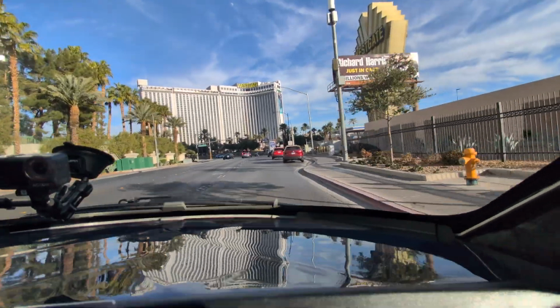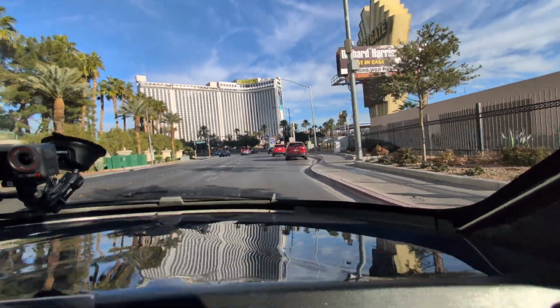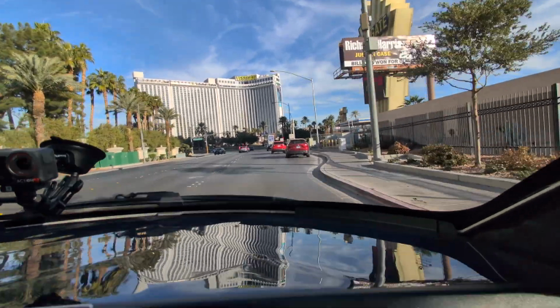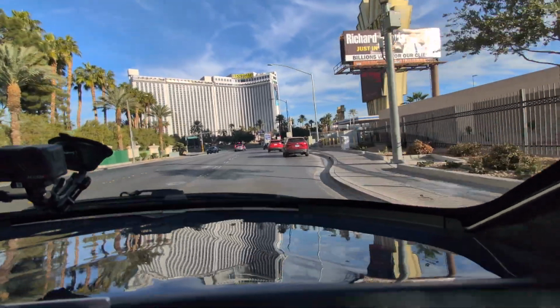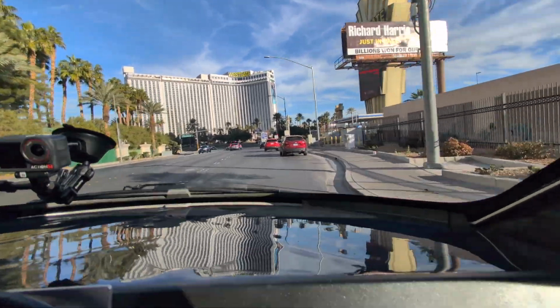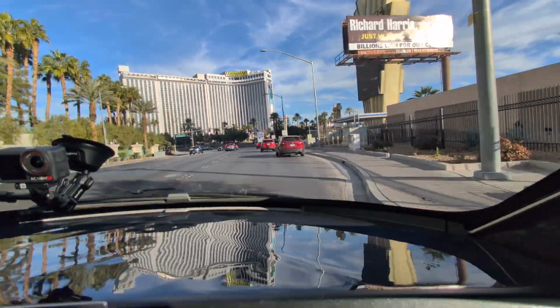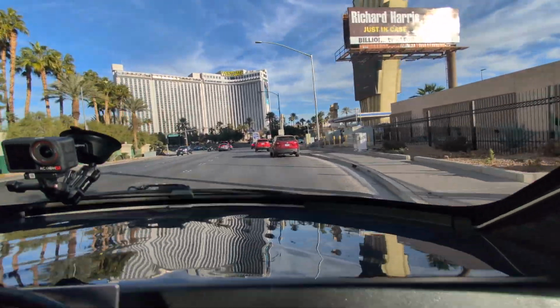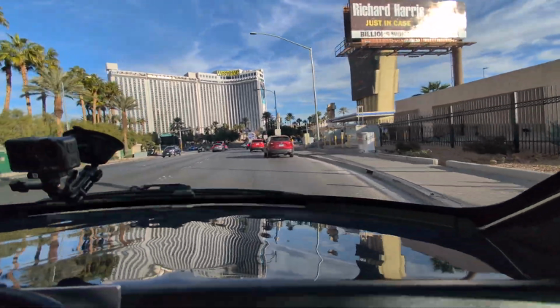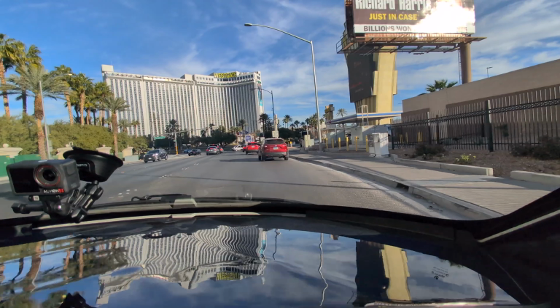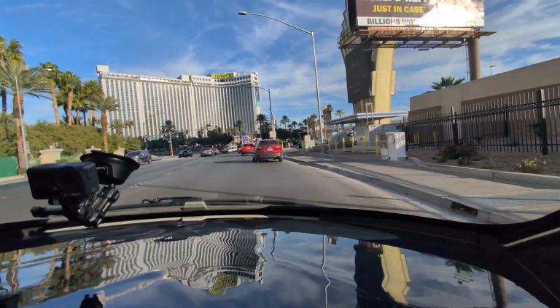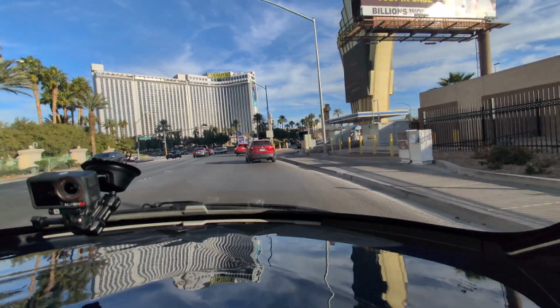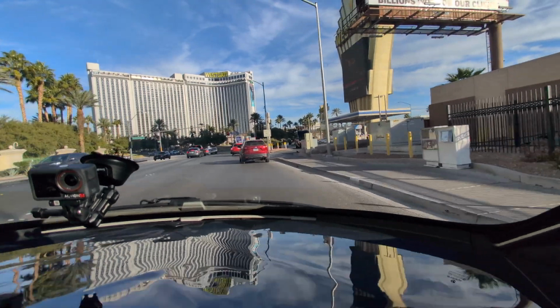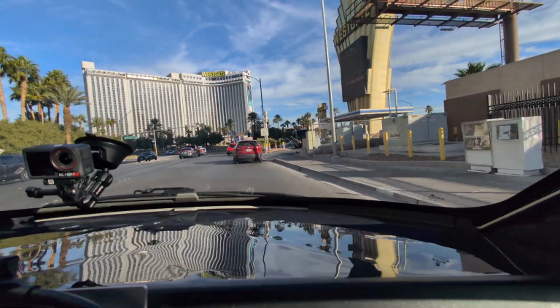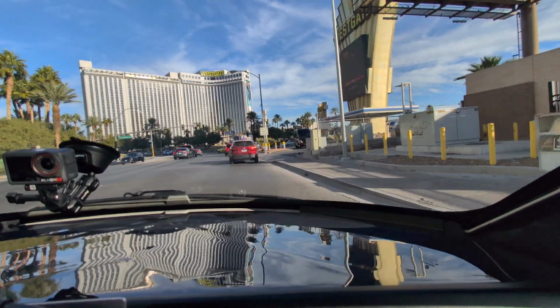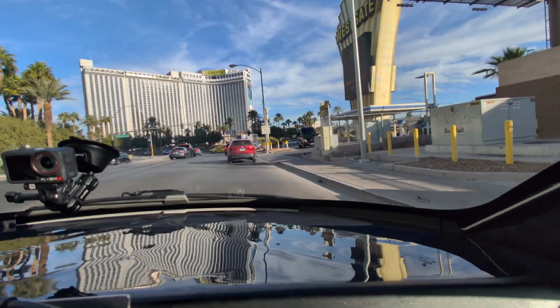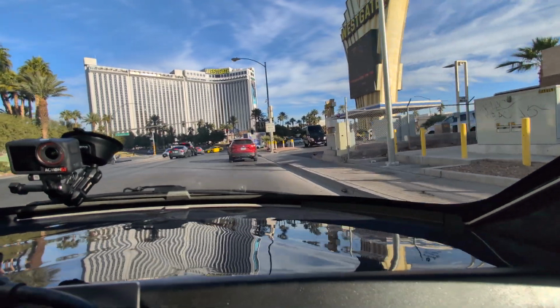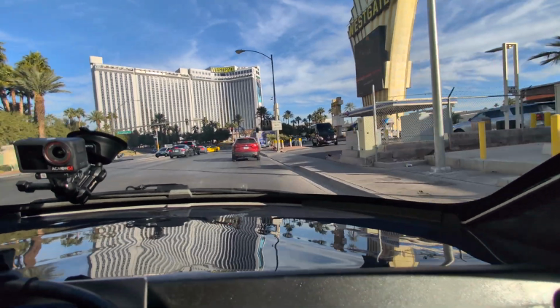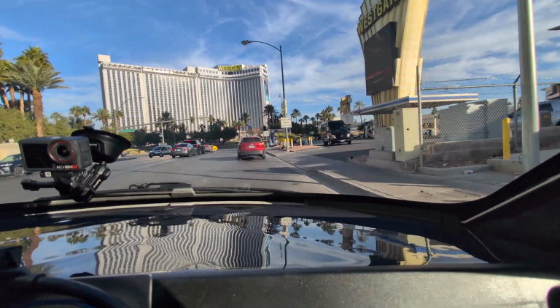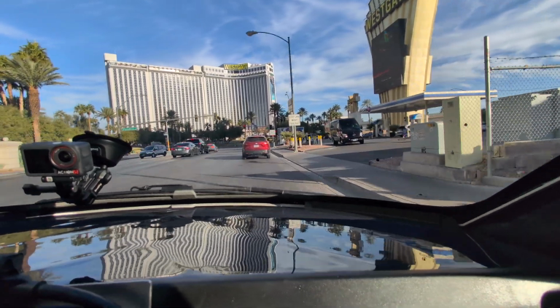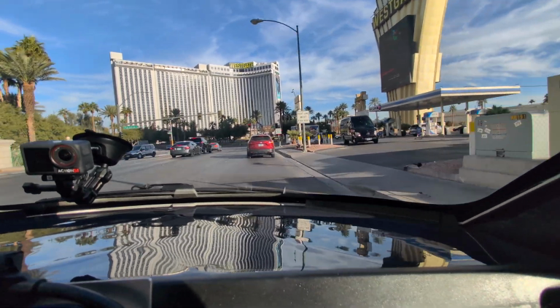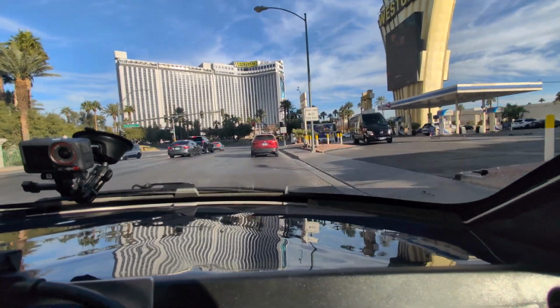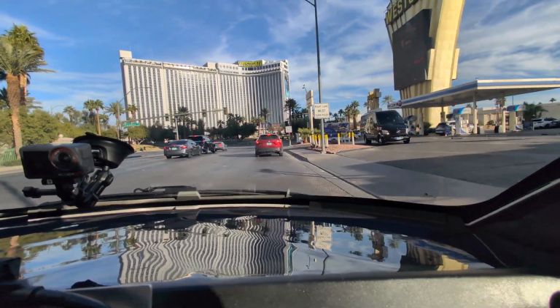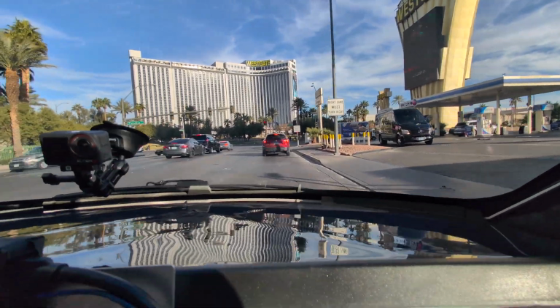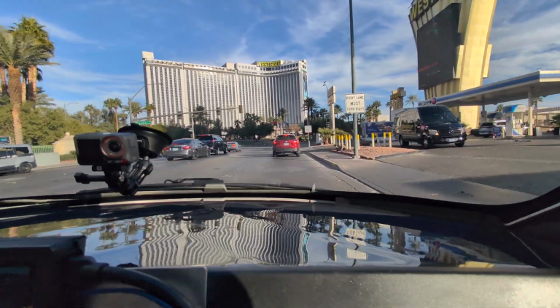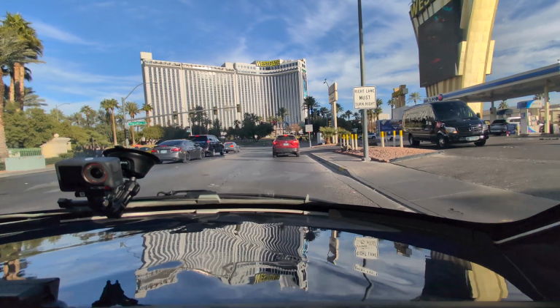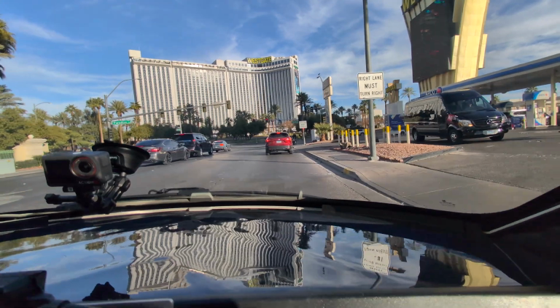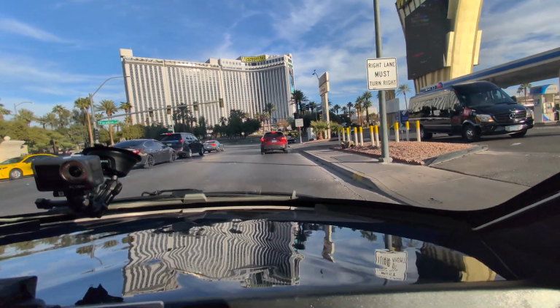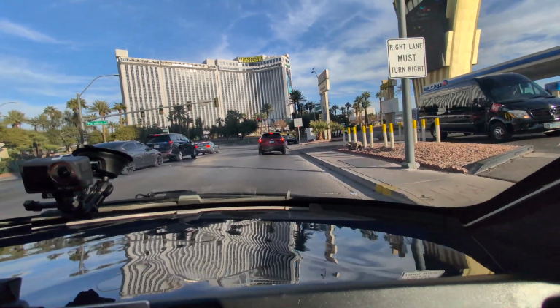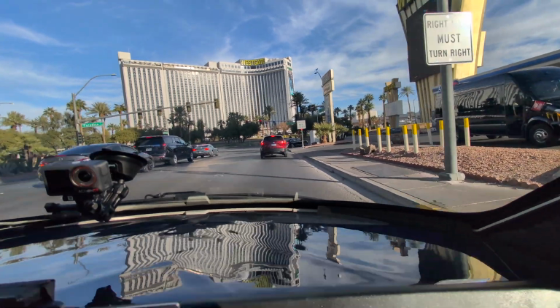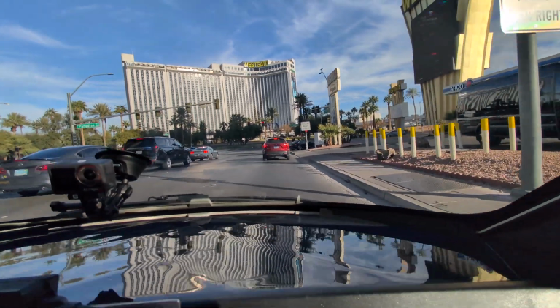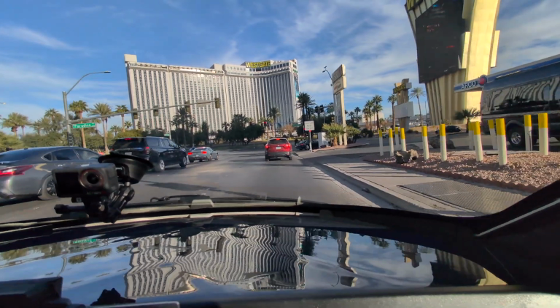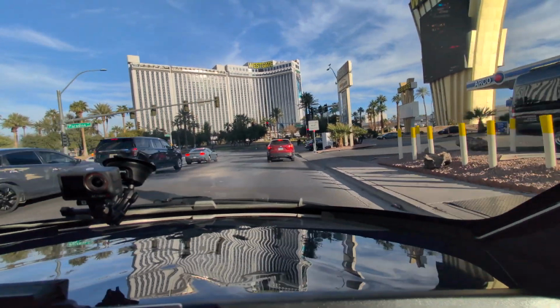Production lights as well. The things that aren't production, I can't even think of them. Everything in this vehicle is production-intent components. Everything in it.